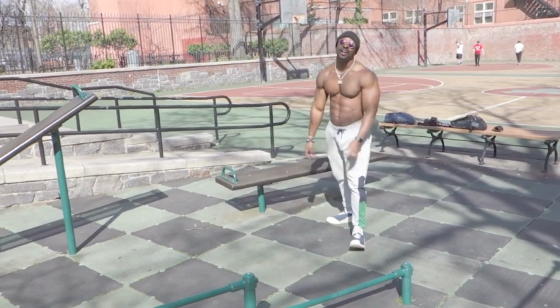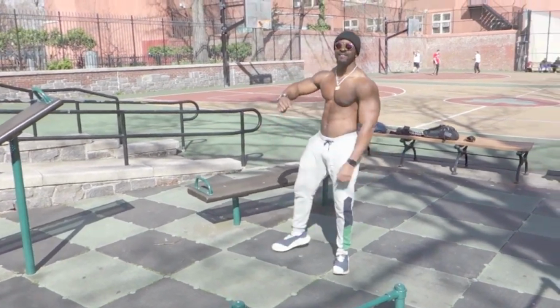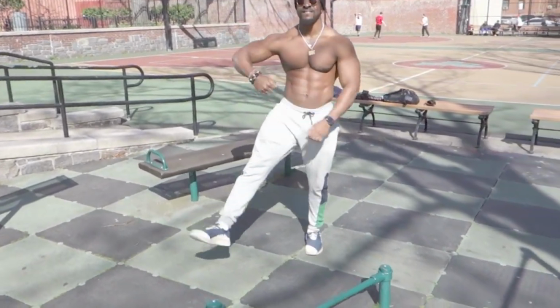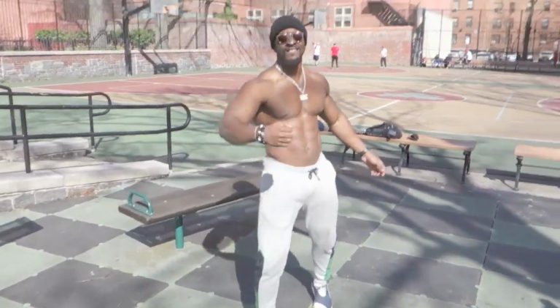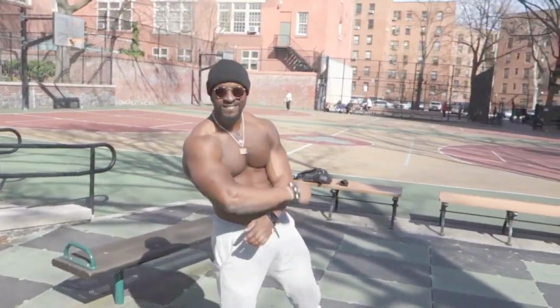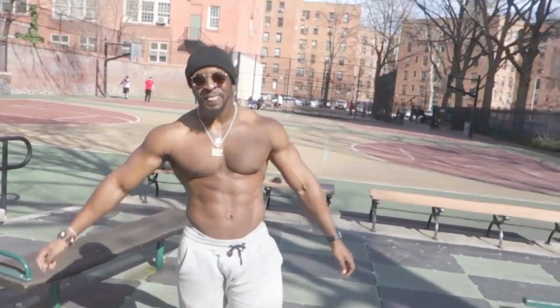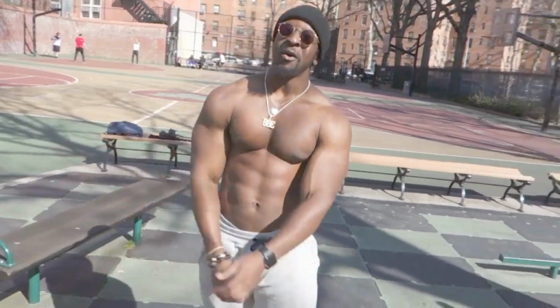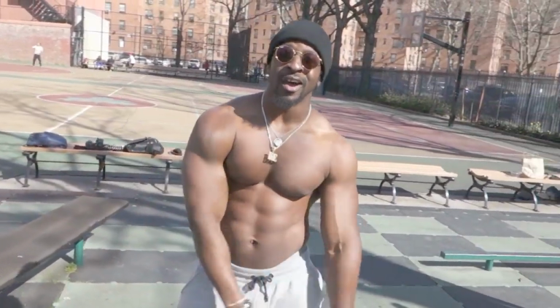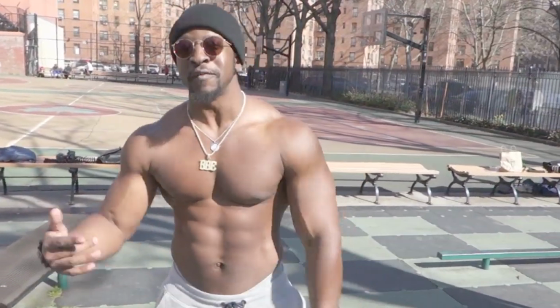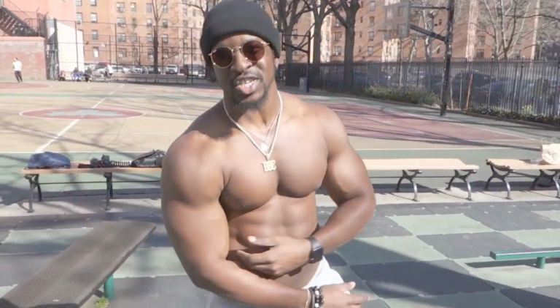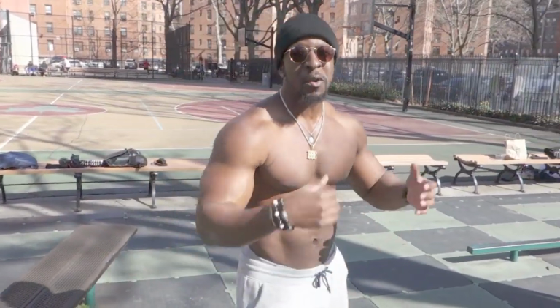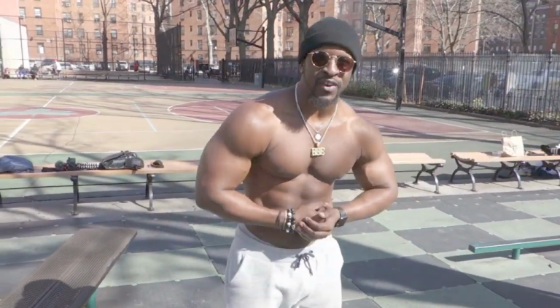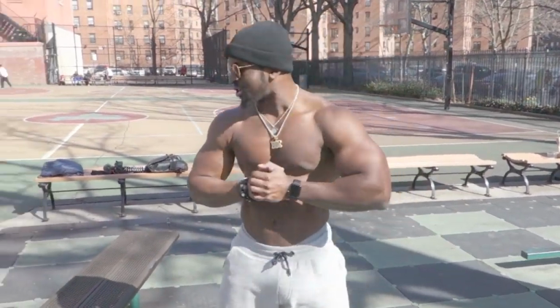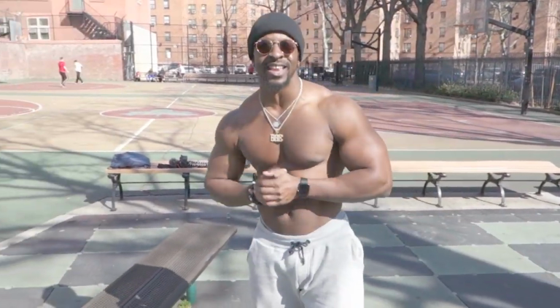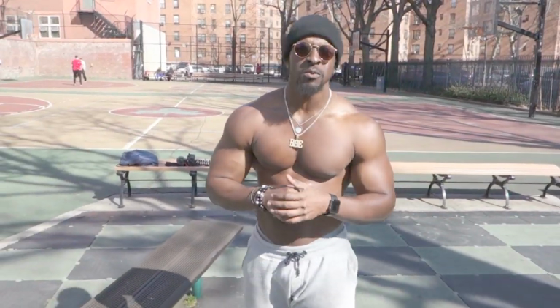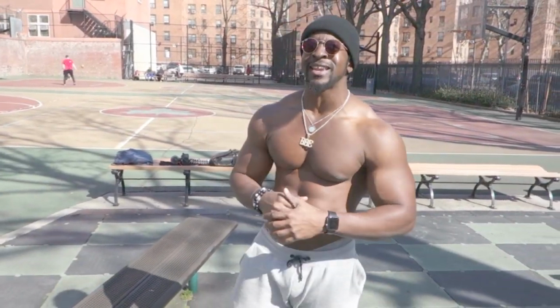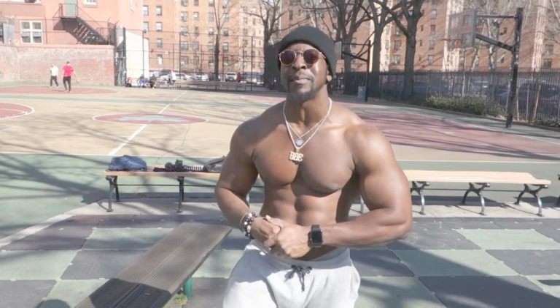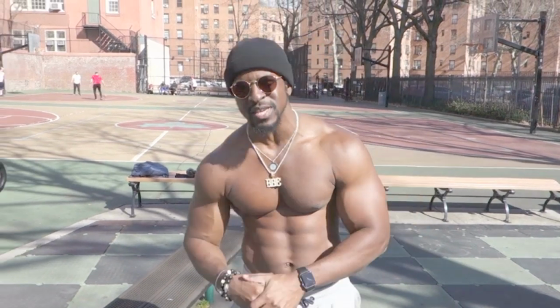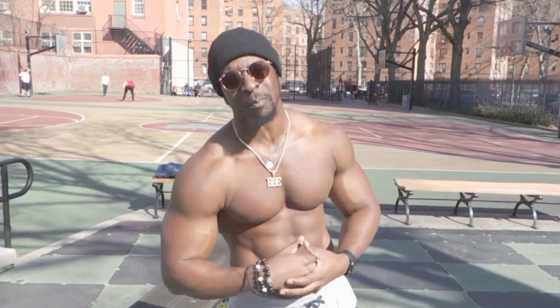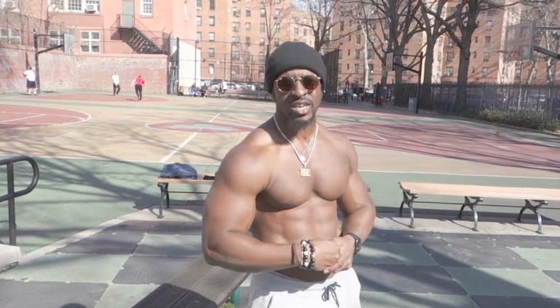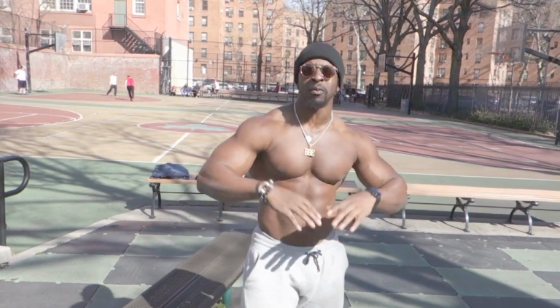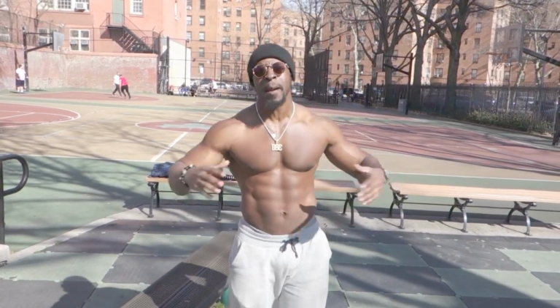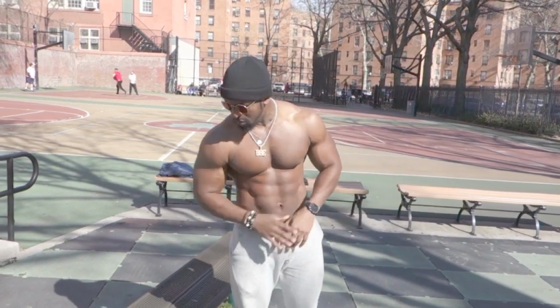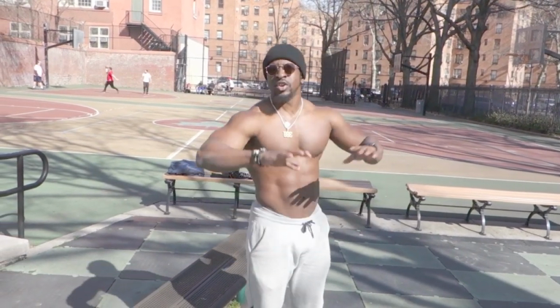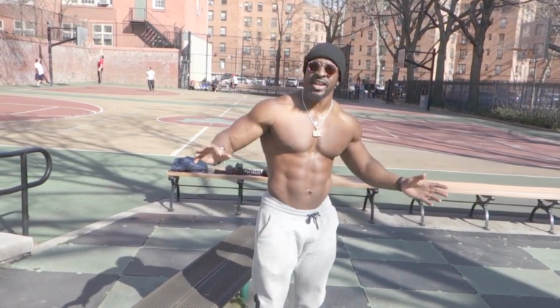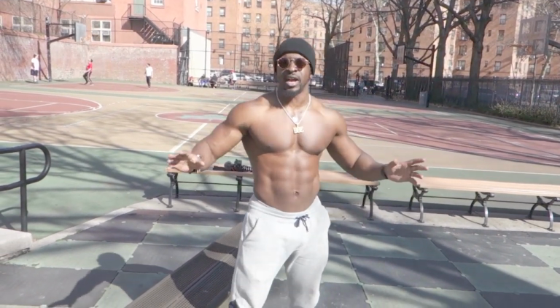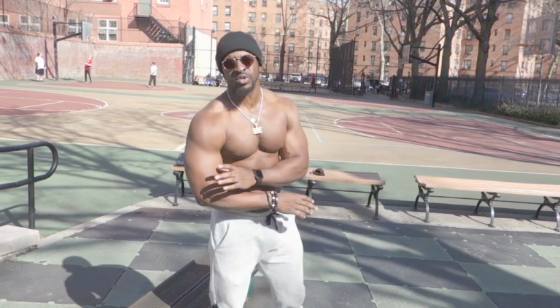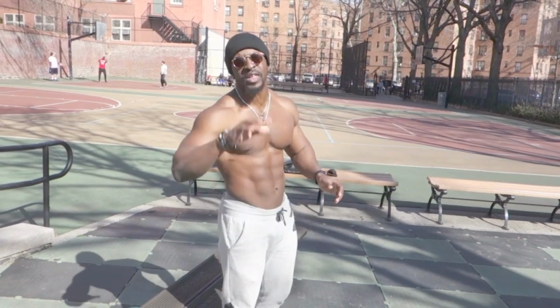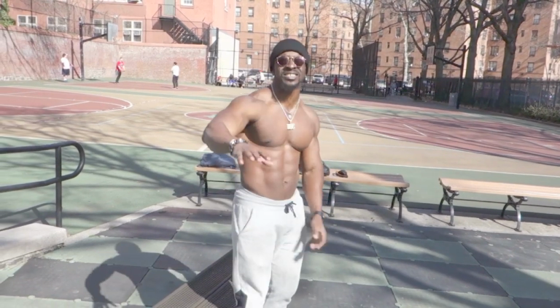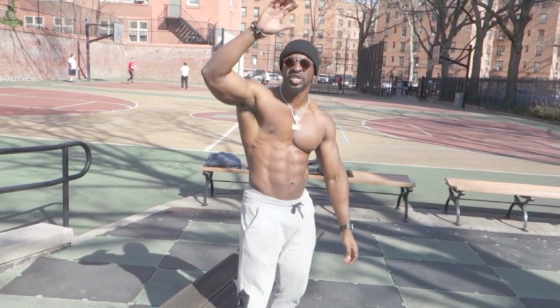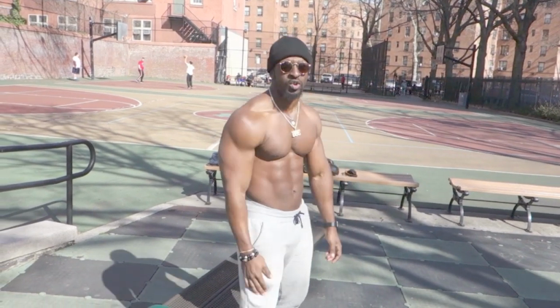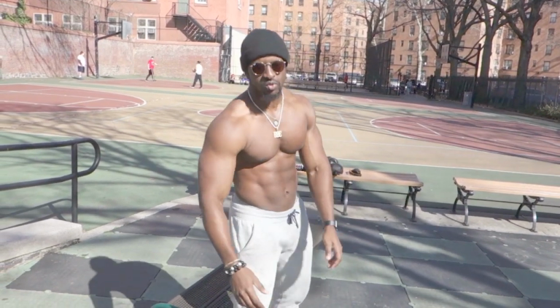Hi, Irvin, talk to the people, man. Let them know what's getting ready to go down. Yo, what's going on? Irvin Felix John with the Fitness Journals, and today we're going to show you how to get some leaps, how to get some bunnies. Now, once again, body weight — you don't need any additional resistance for the exercises I will be showing you today.